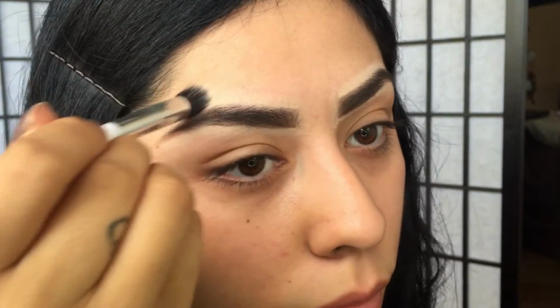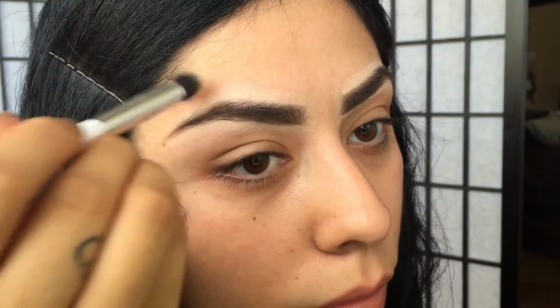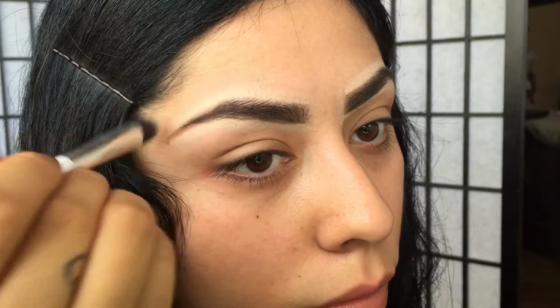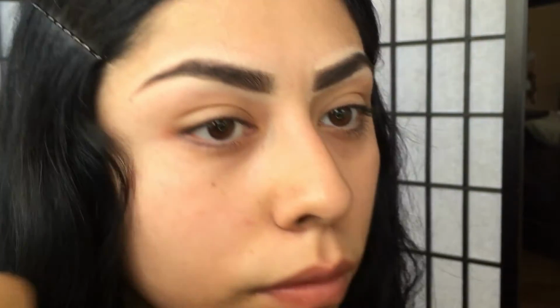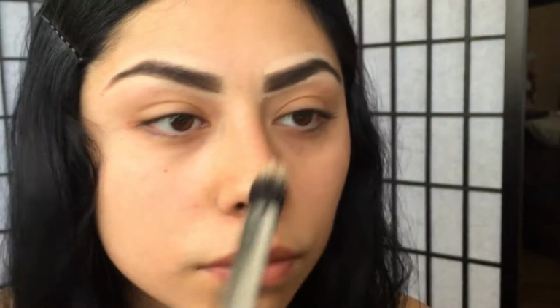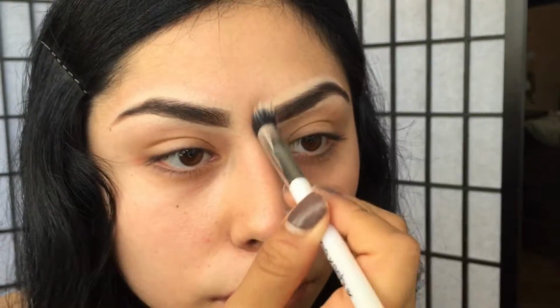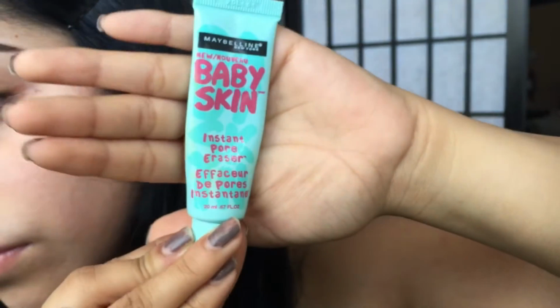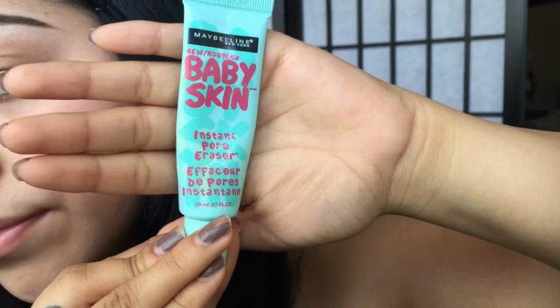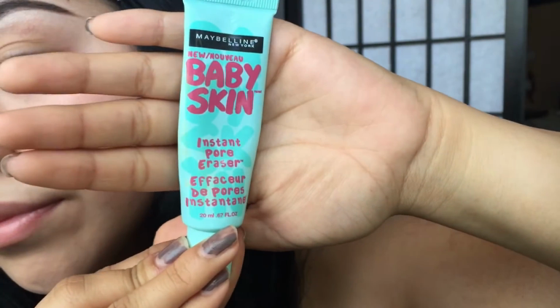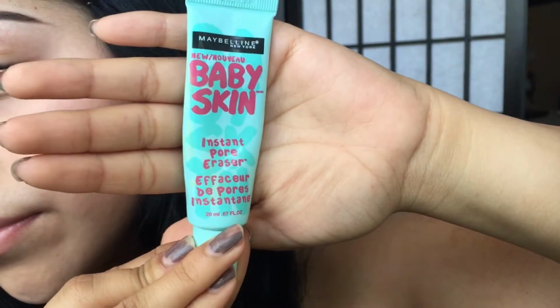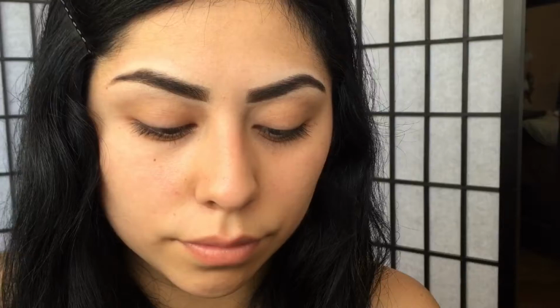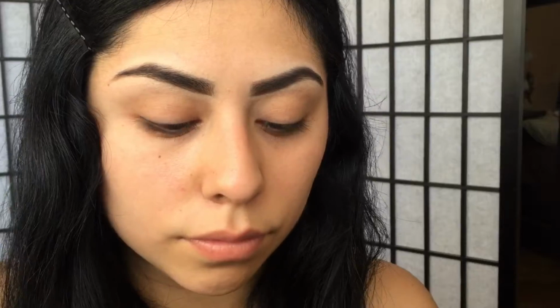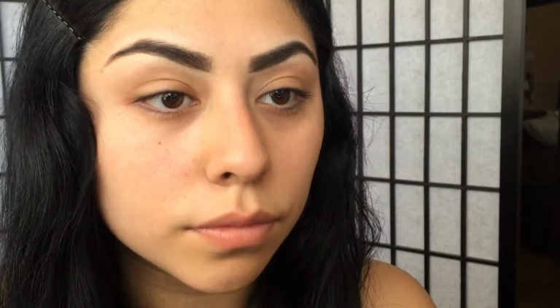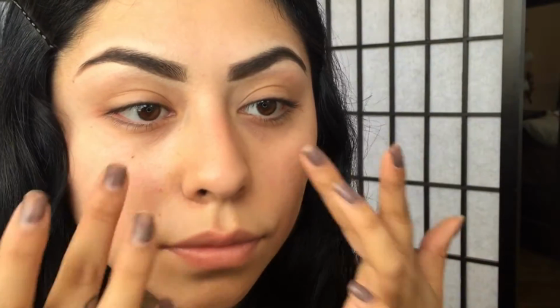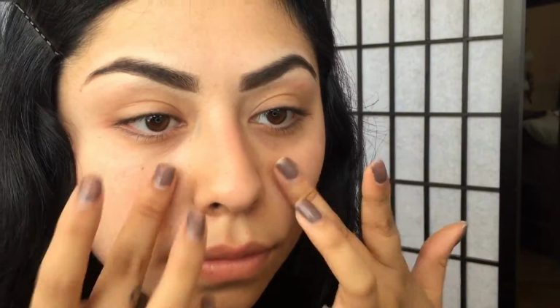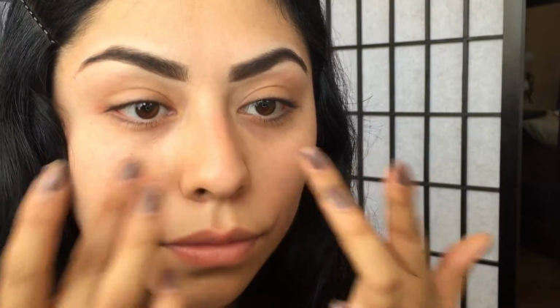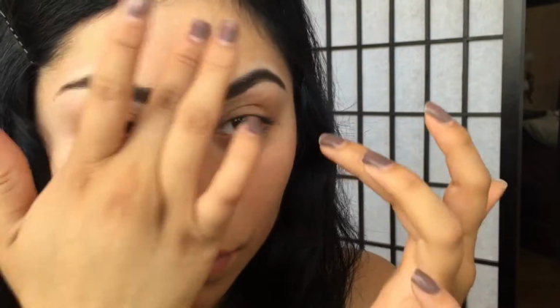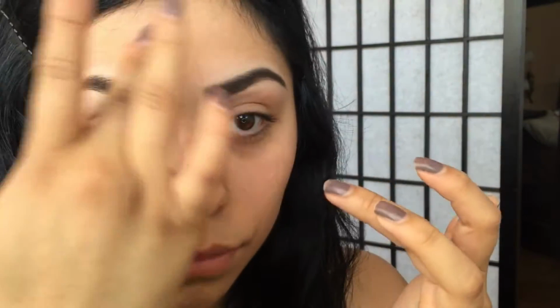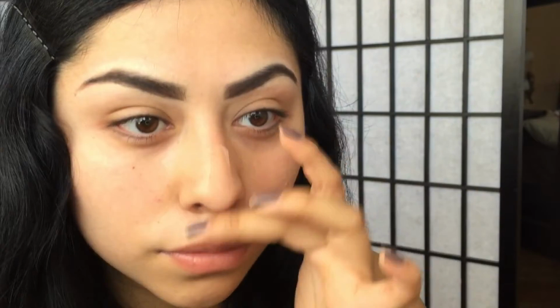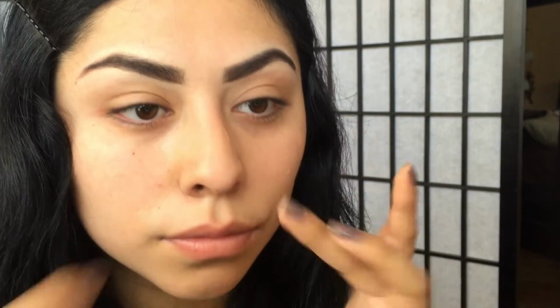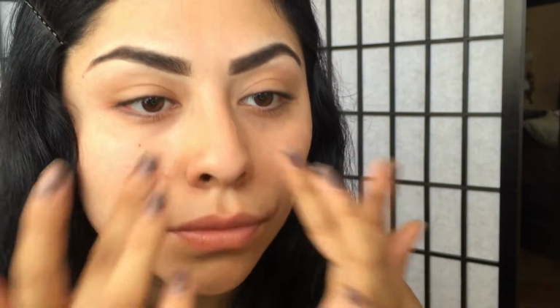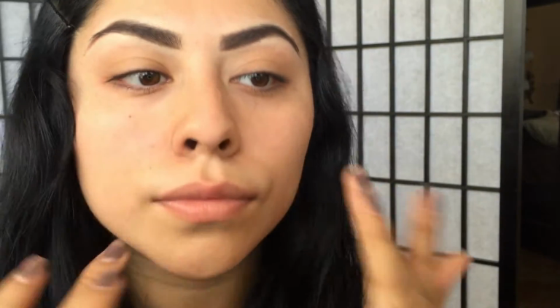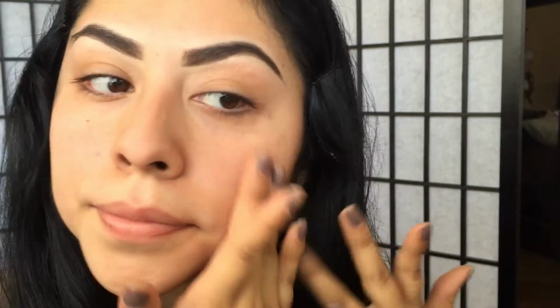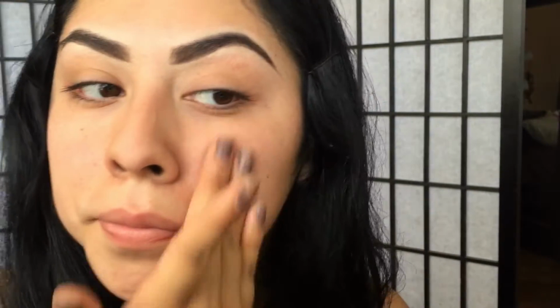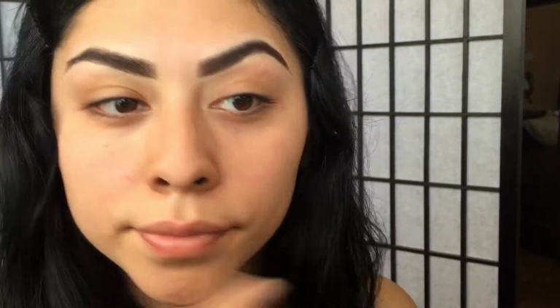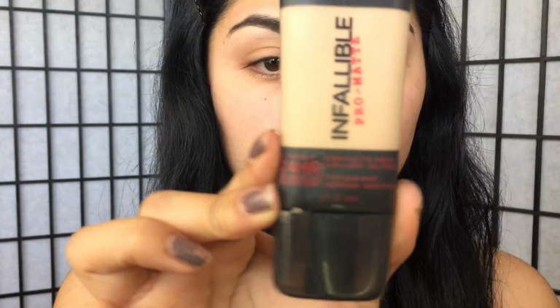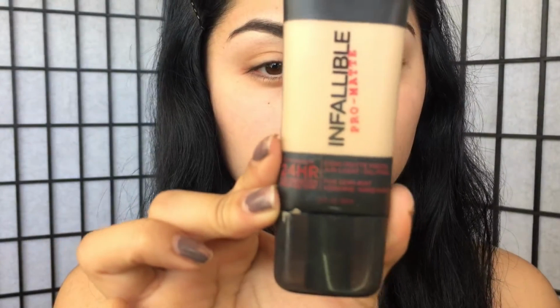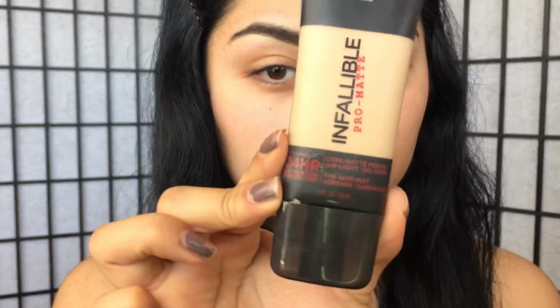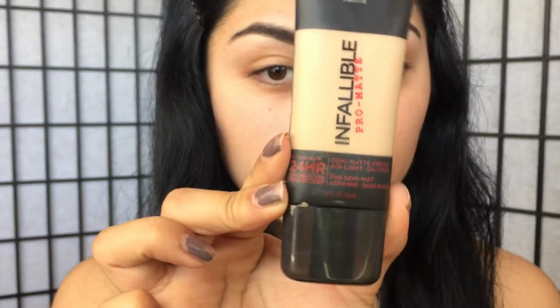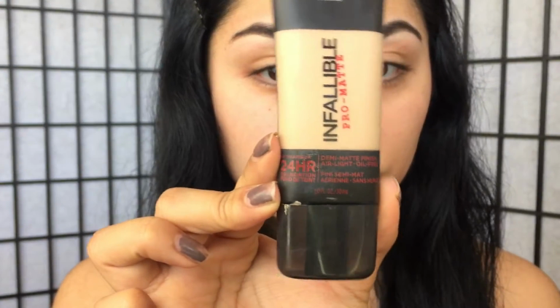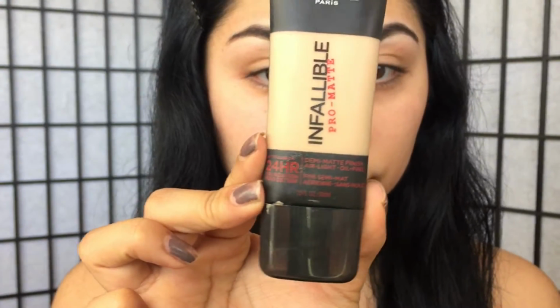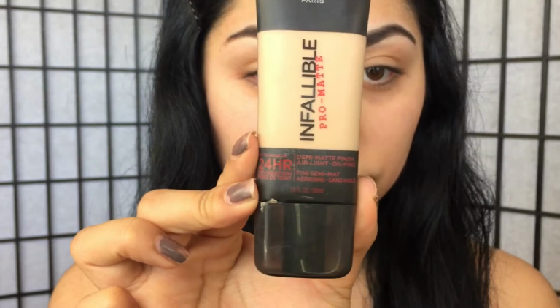For my face primer I'm going to be using the Maybelline Baby Skin Instant Pore Eraser. I'm going to apply this all over my face but mainly where I have pores.